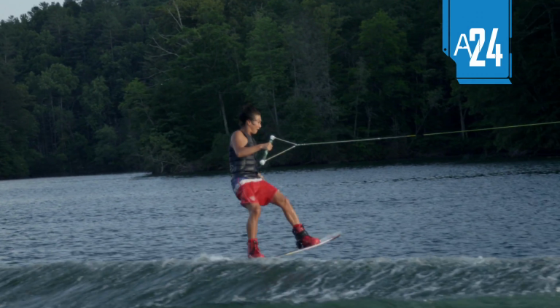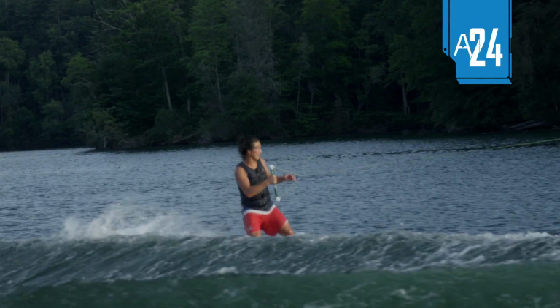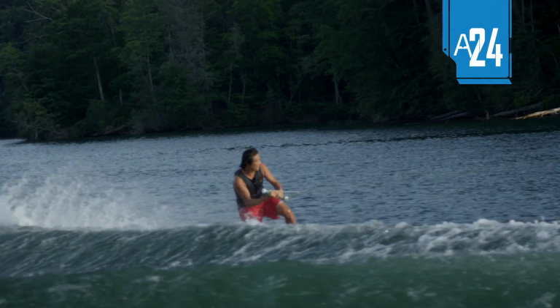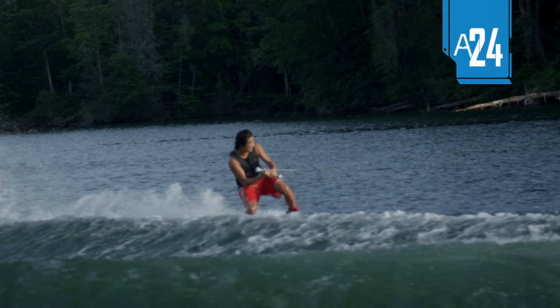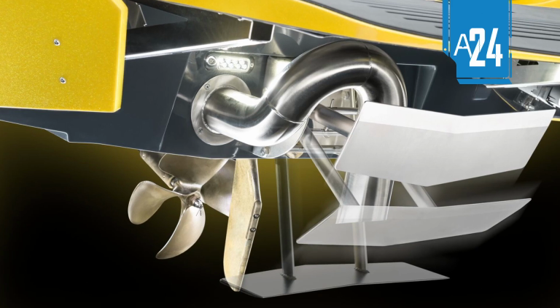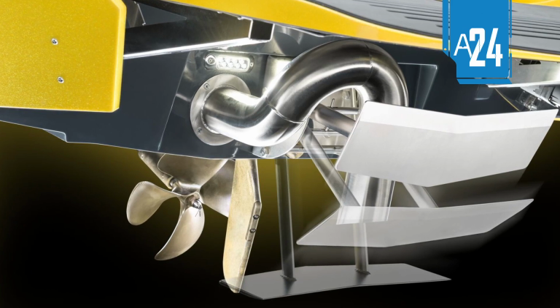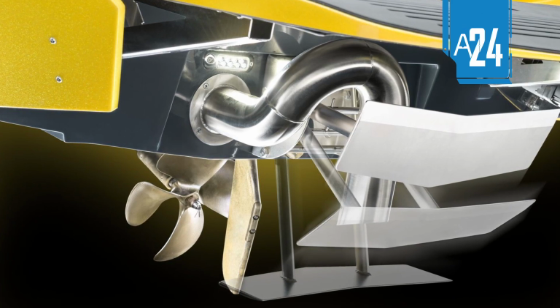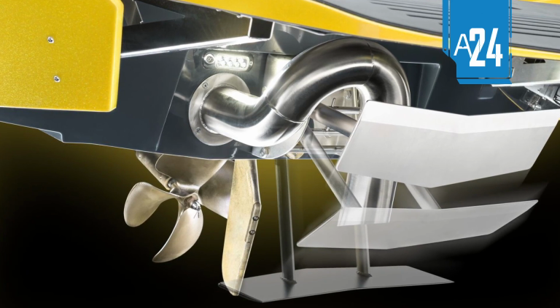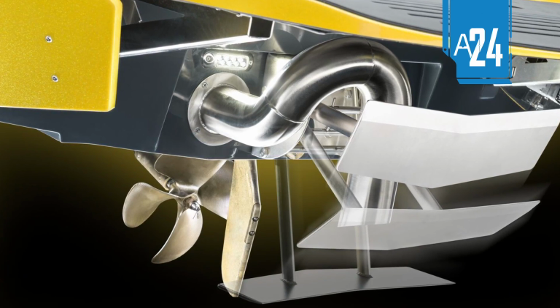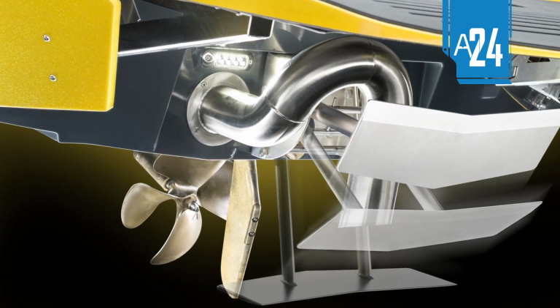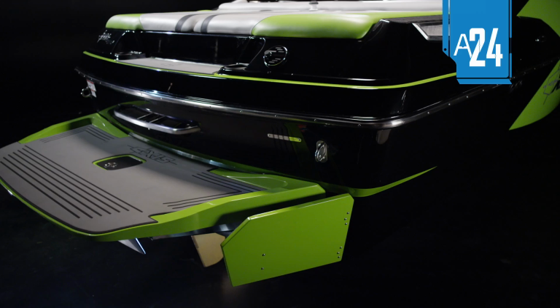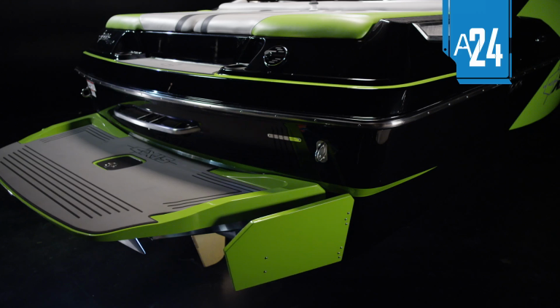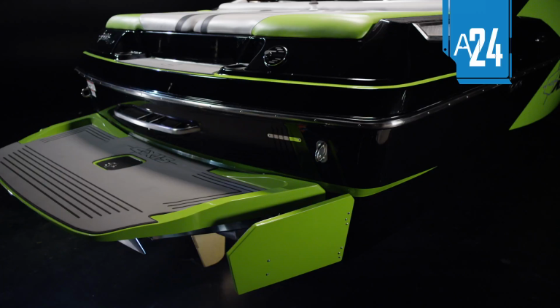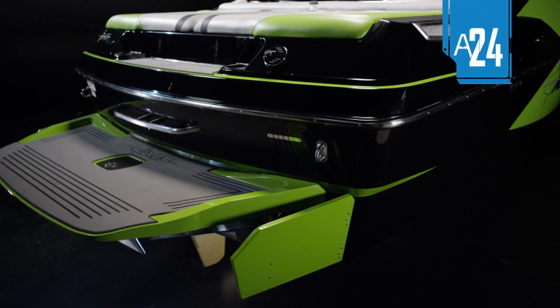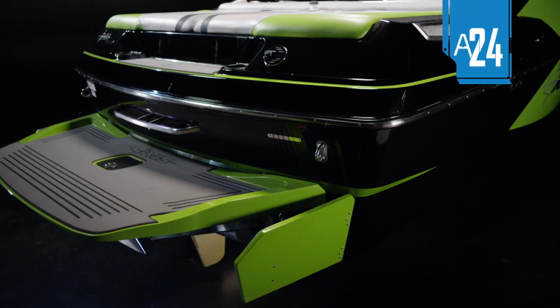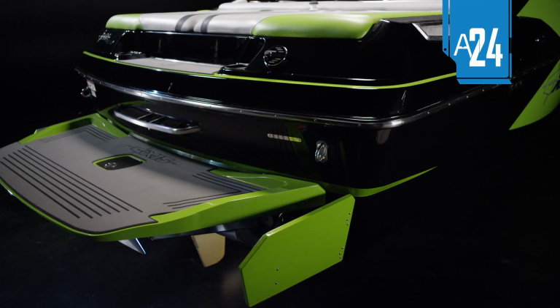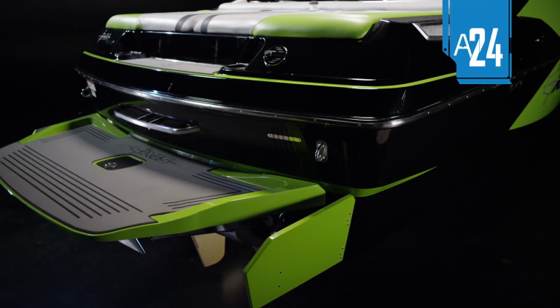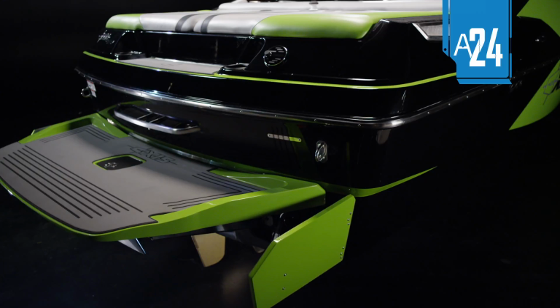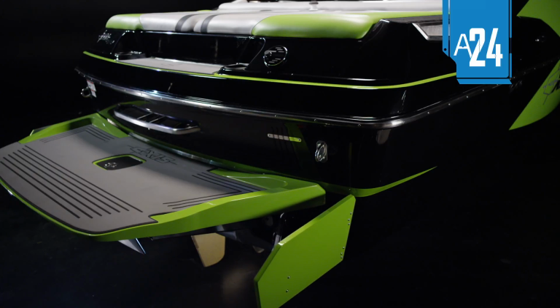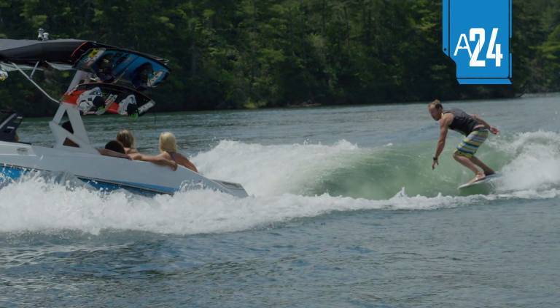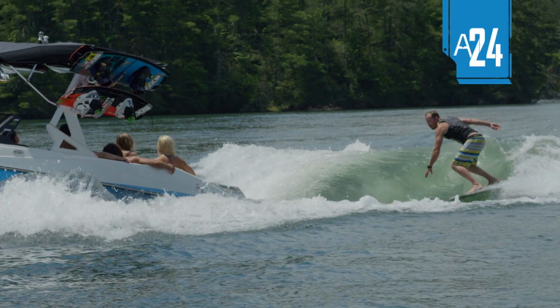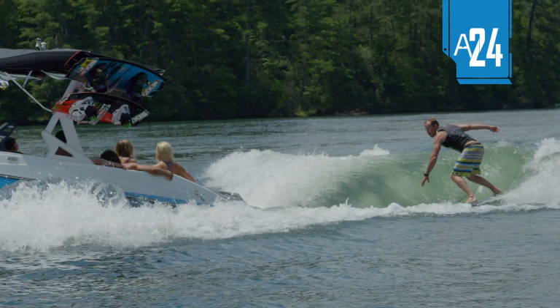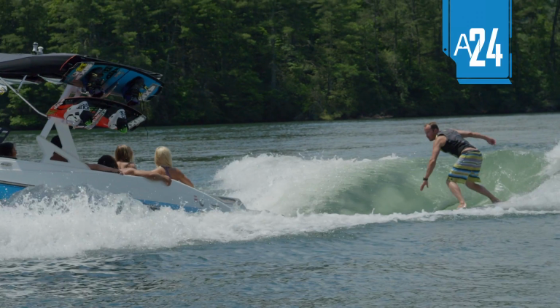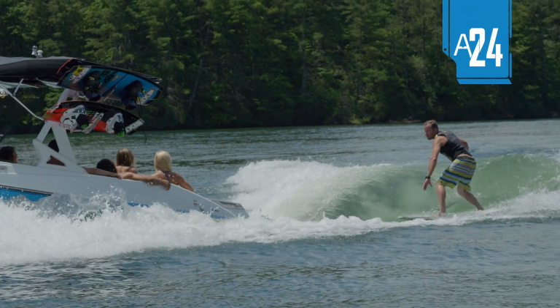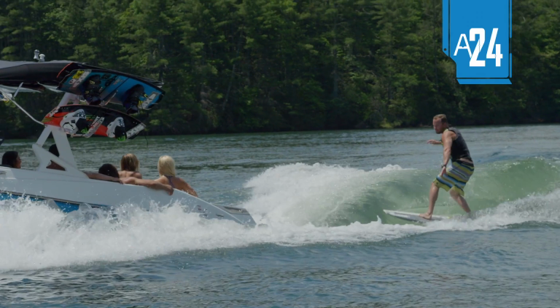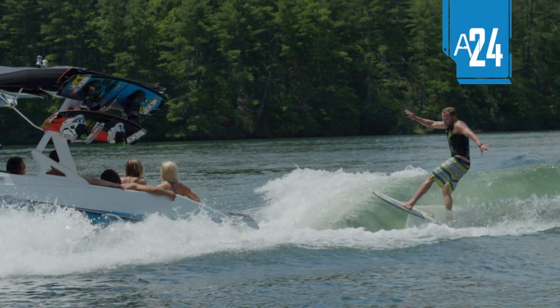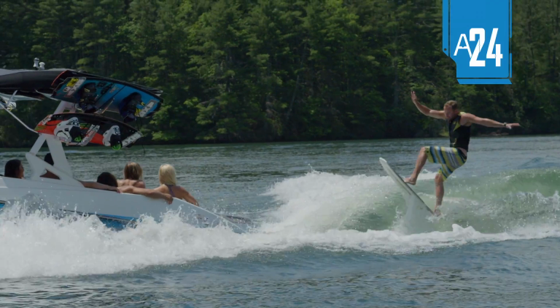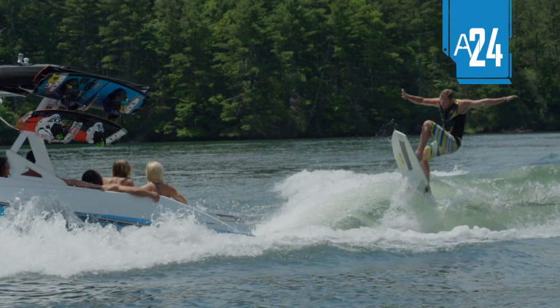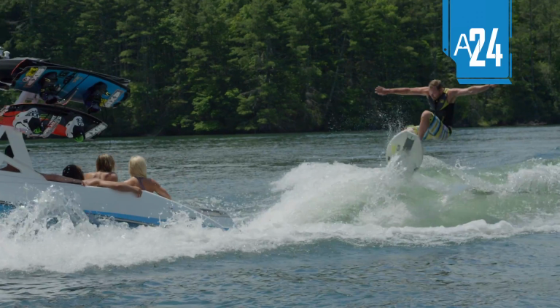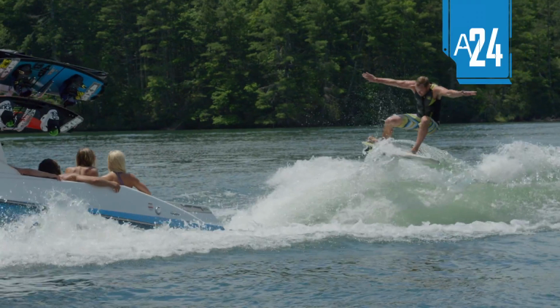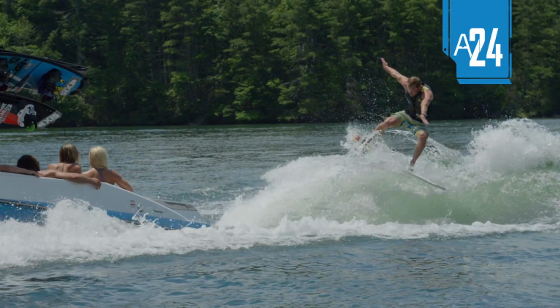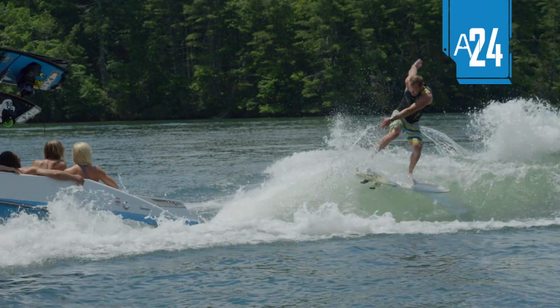Whether you're wakeboarding with our auto-set wedge hydrofoil, or engaging our revolutionary Surfgate to shape that wake into a shred-ready wave, this boat is the ticket to the big show.